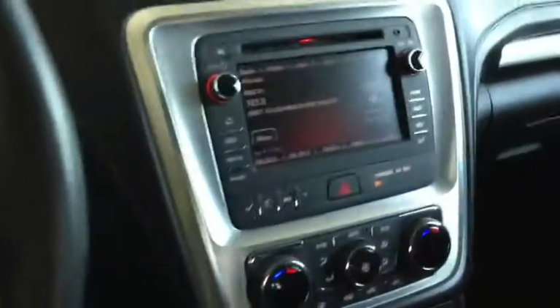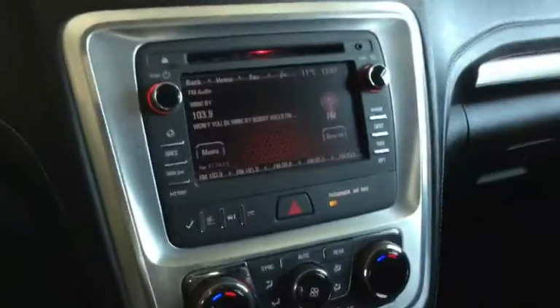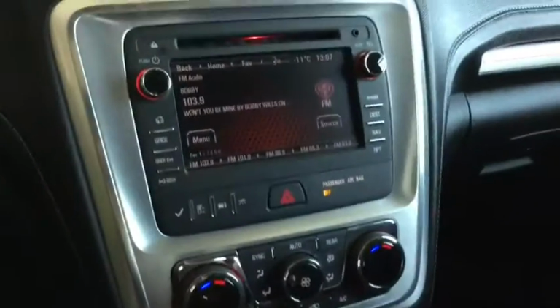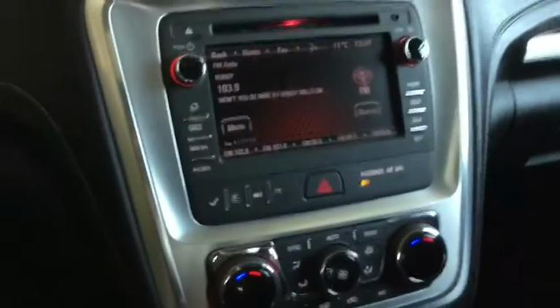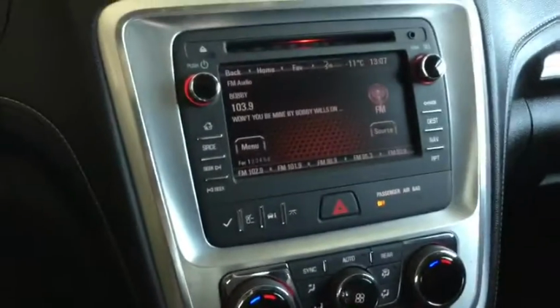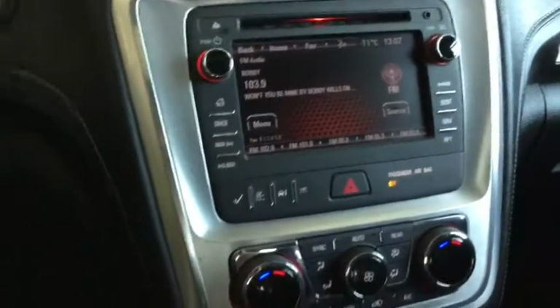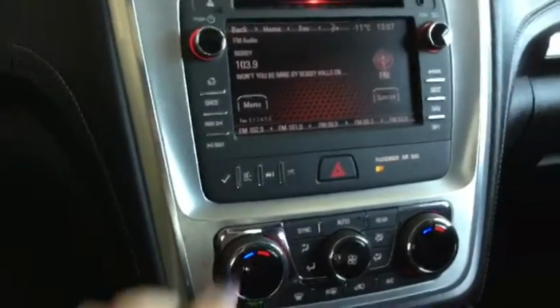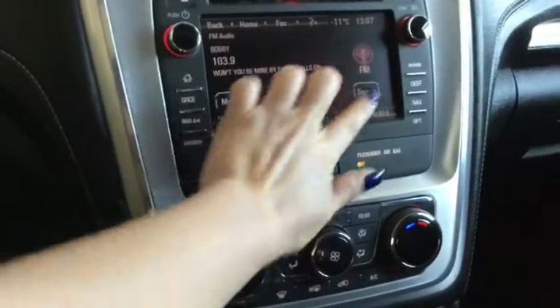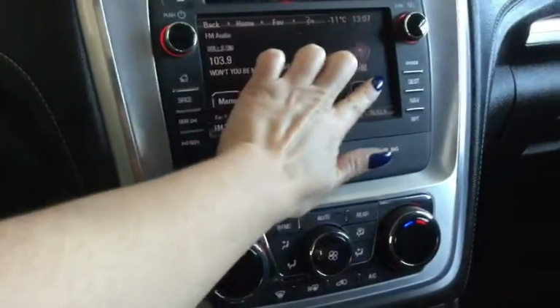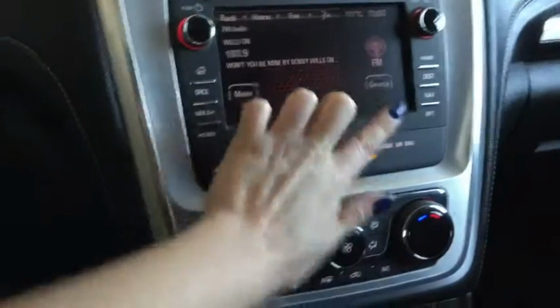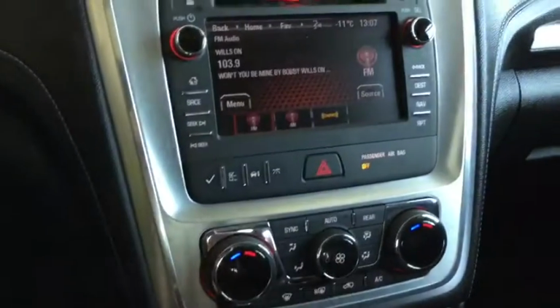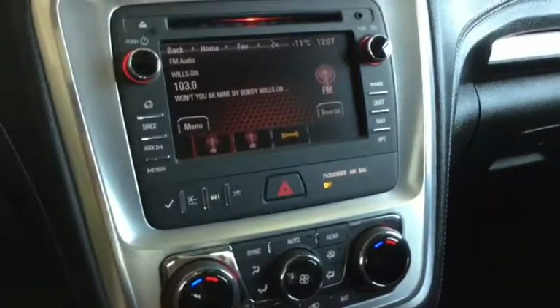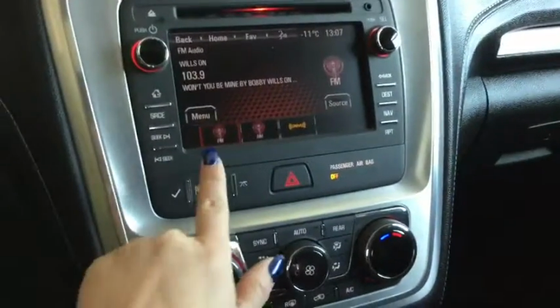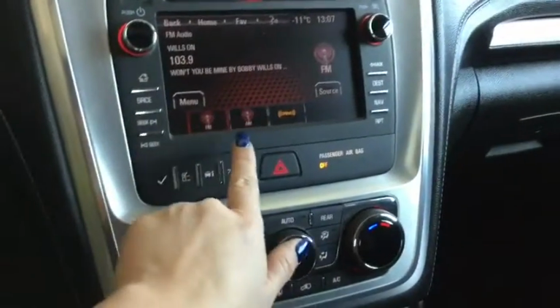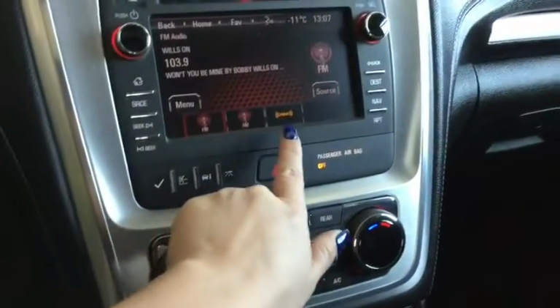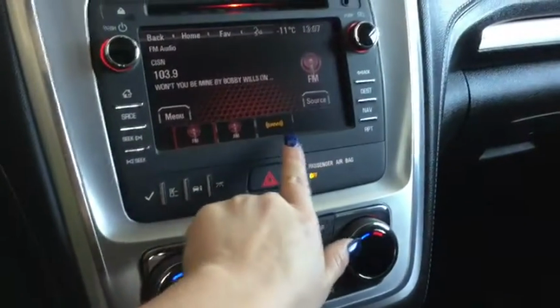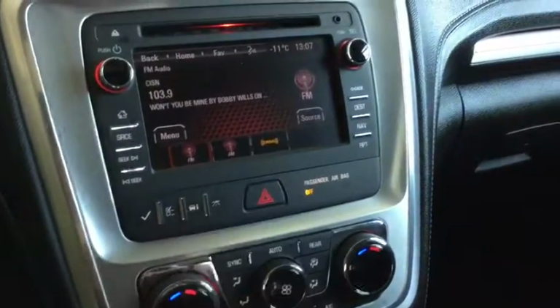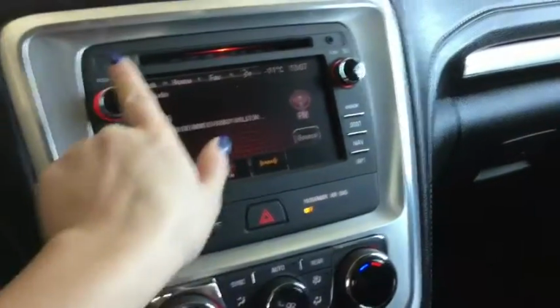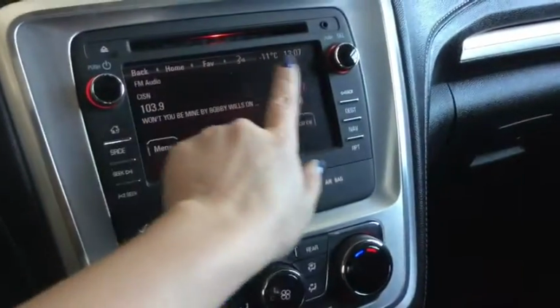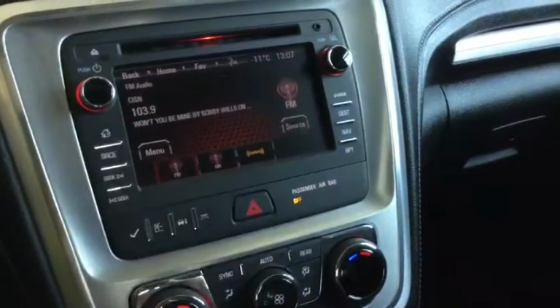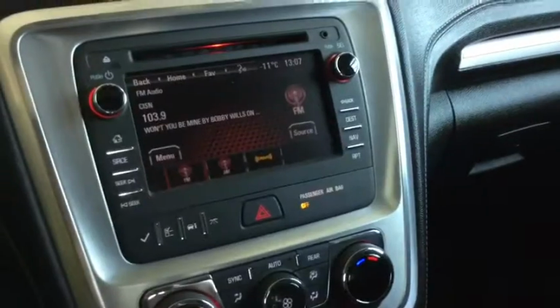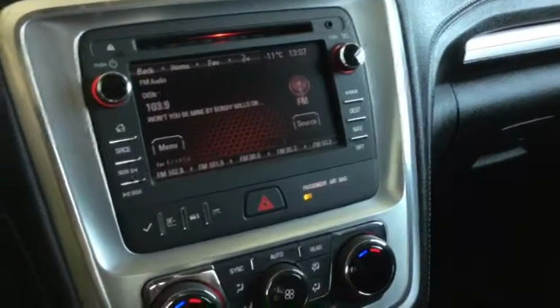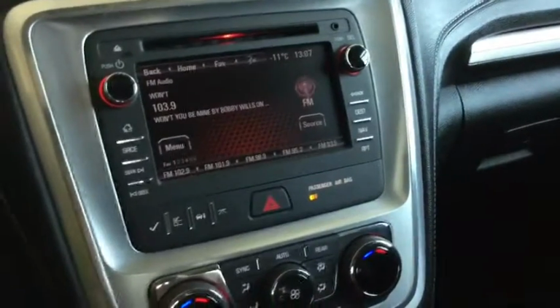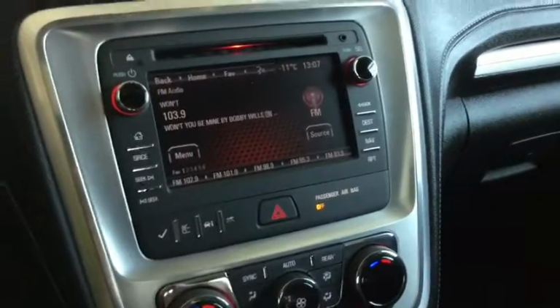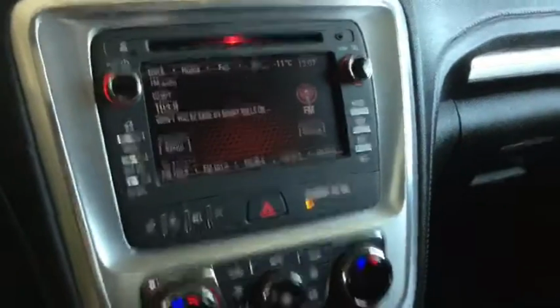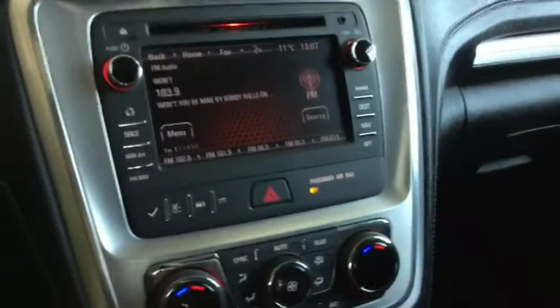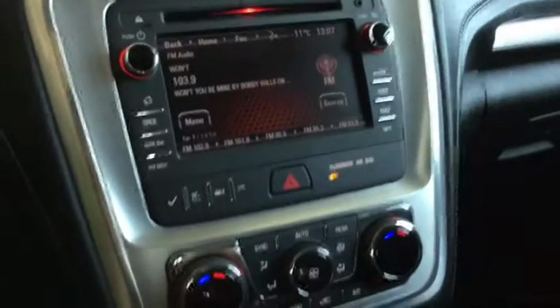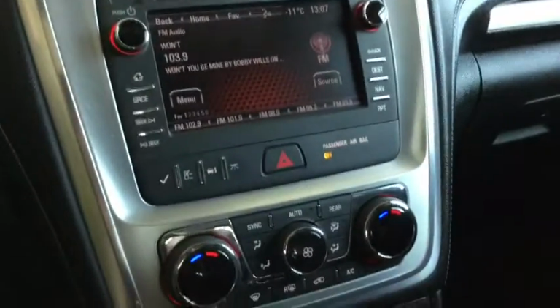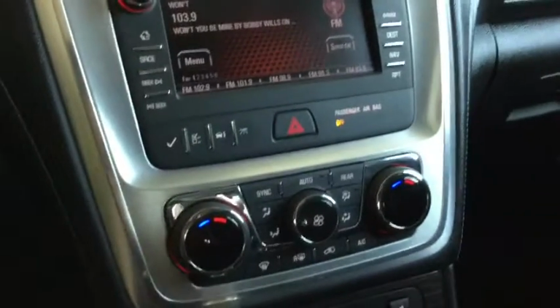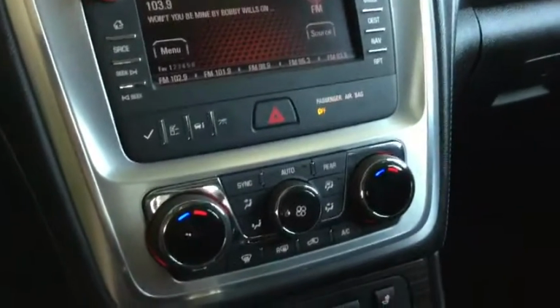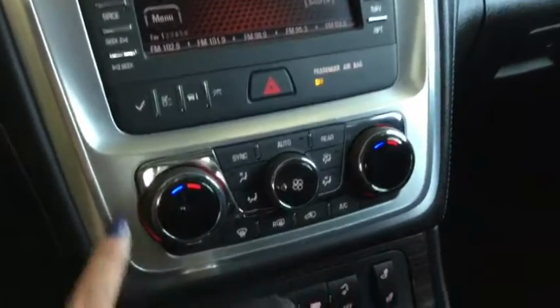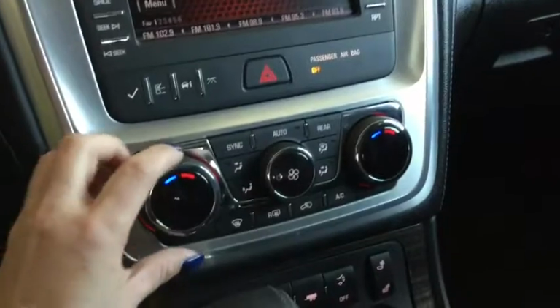The hands-free calling and voice command keep your hands on the wheel — a nice safety feature. Looking at the entertainment system, you have everything you need: AM/FM, SiriusXM radio, a CD player, and you can also plug in your phone or MP3 player if that's what you prefer.